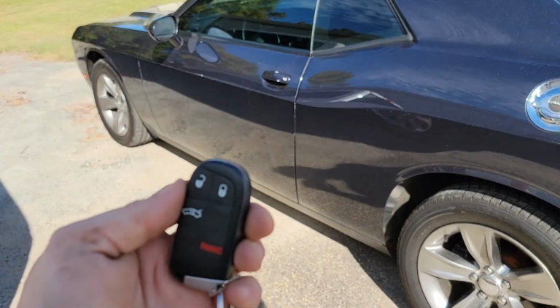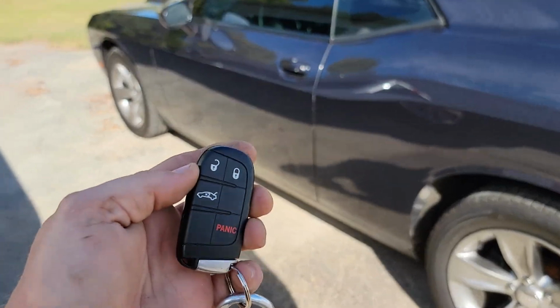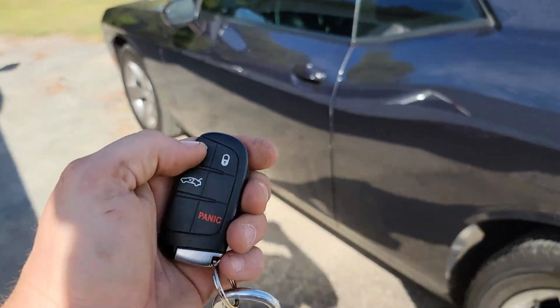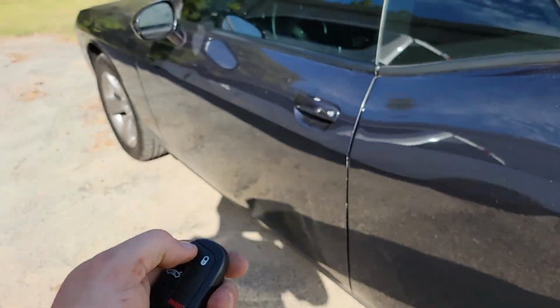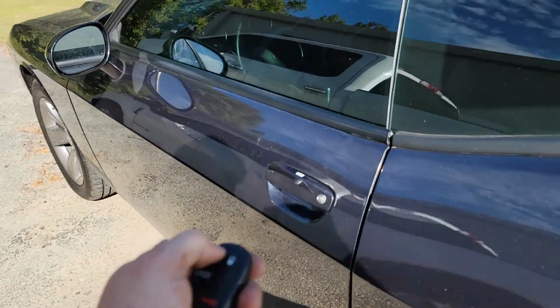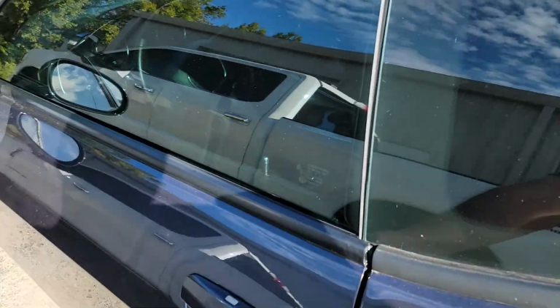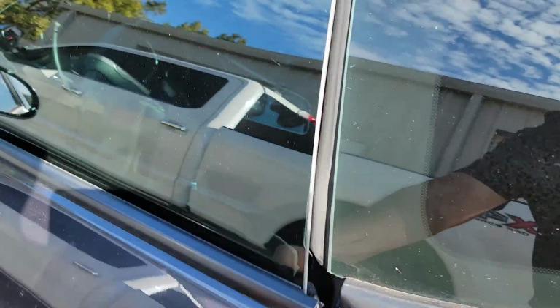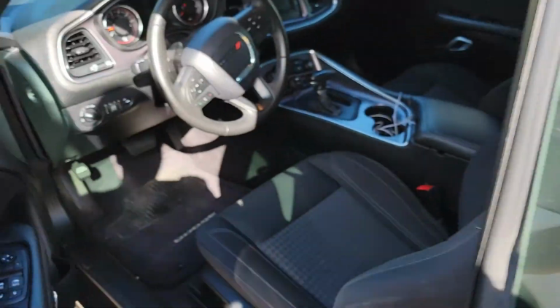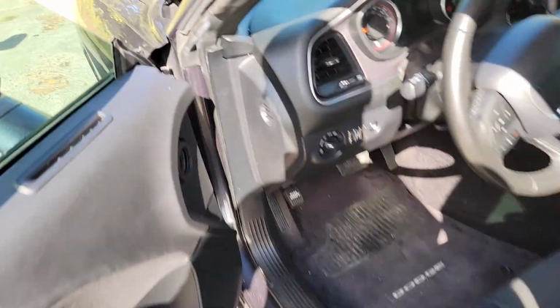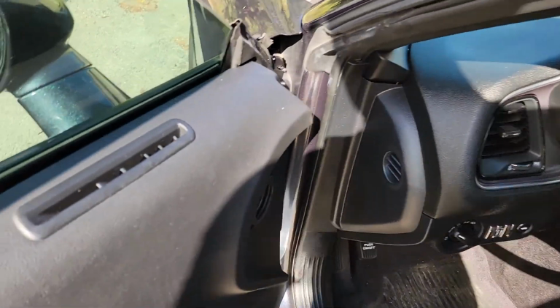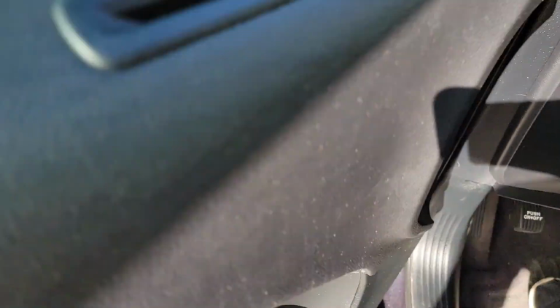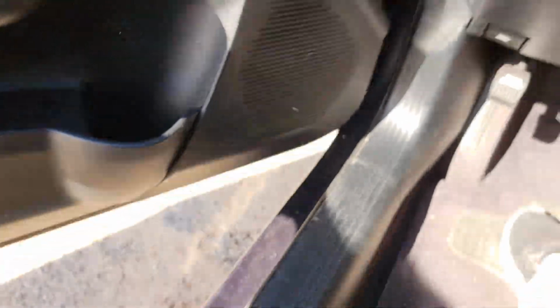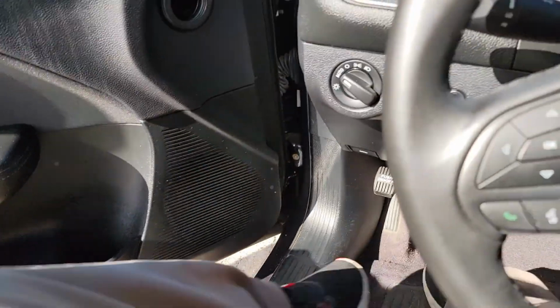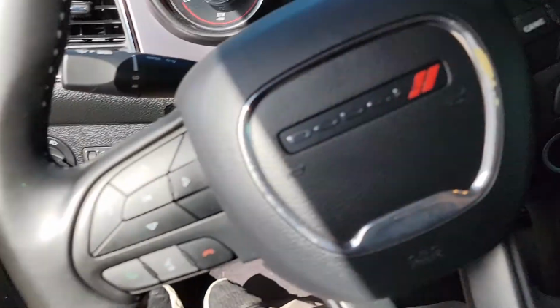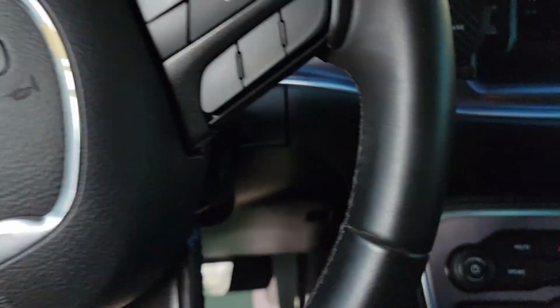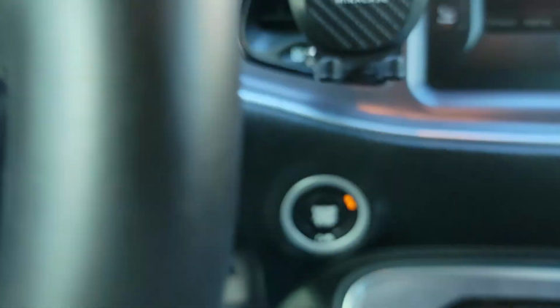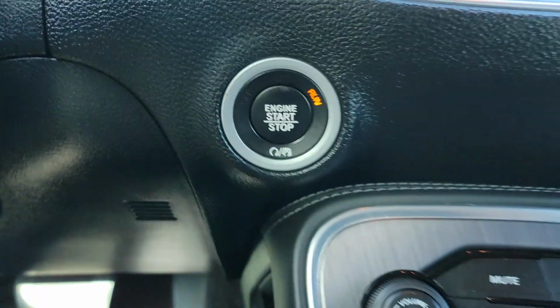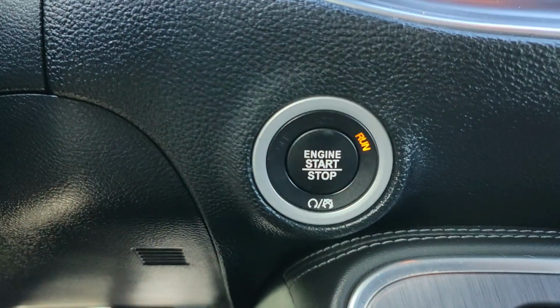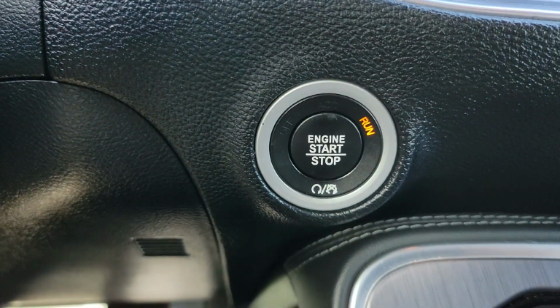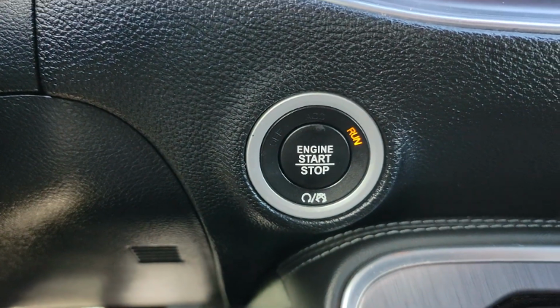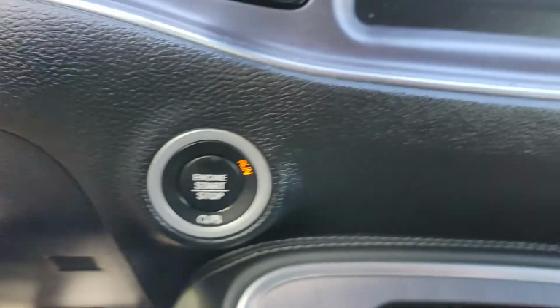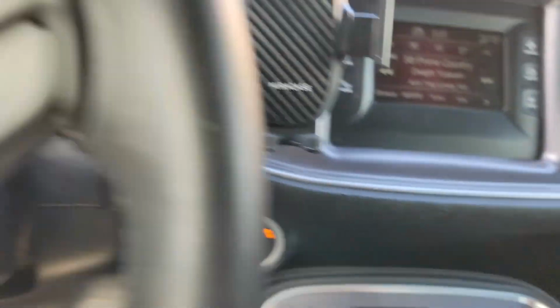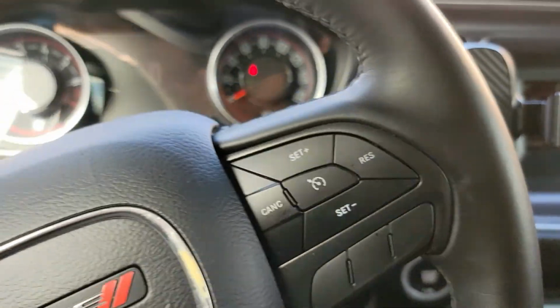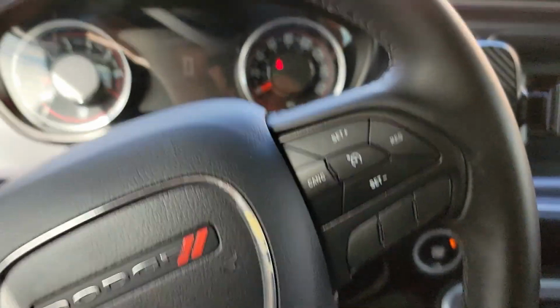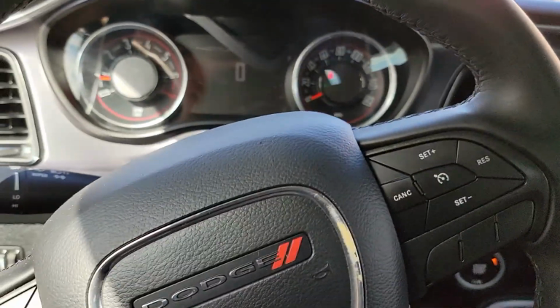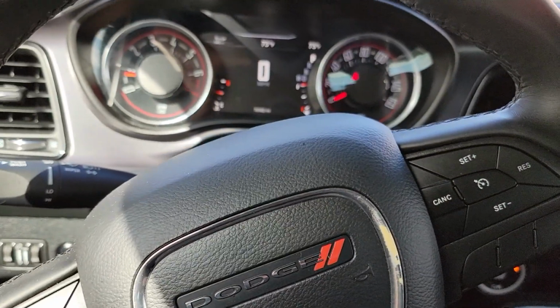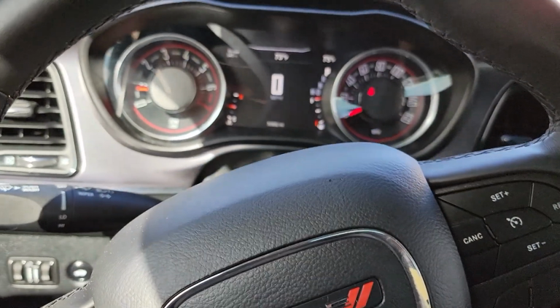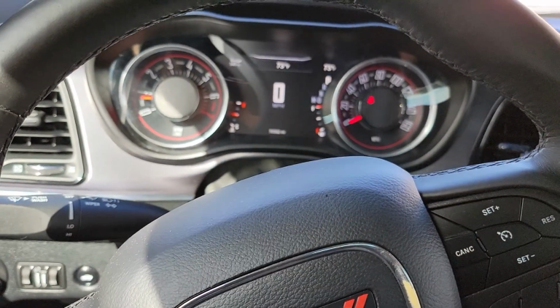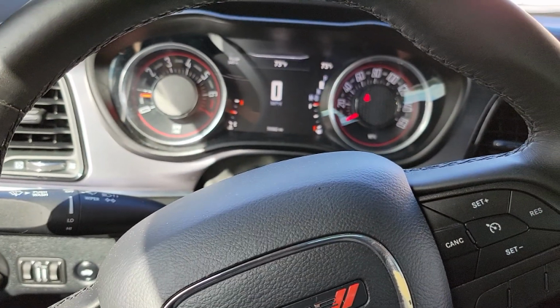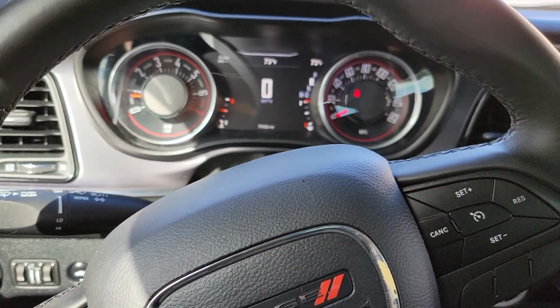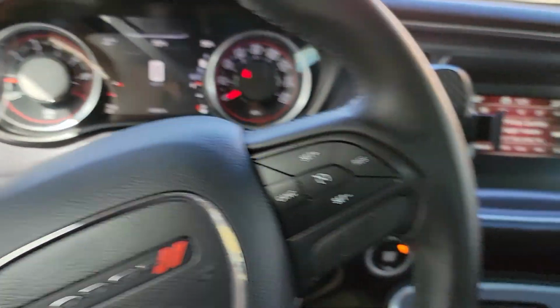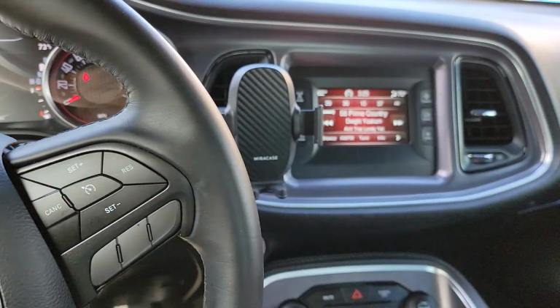You're ready to go. Use the unlock button and jump in the car. By the time you sit down, you will see that the ignition is in the run position already. All we have to do is buckle our seat belt, throw it in reverse, and drive away. That's it.